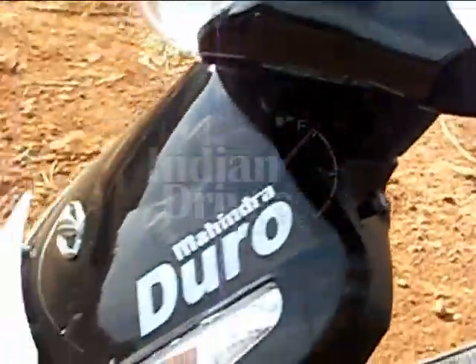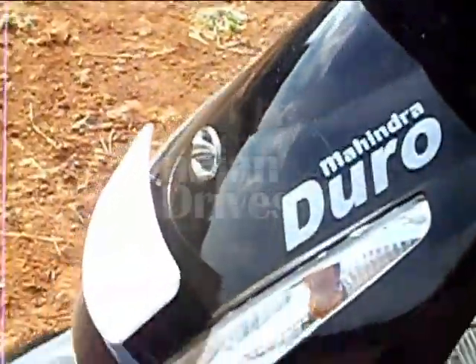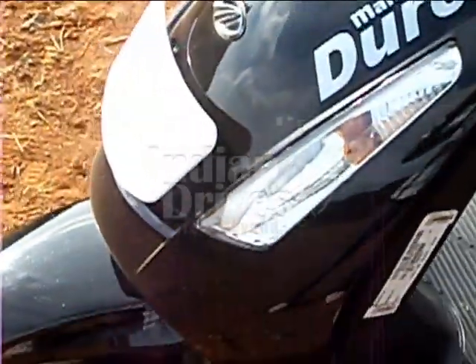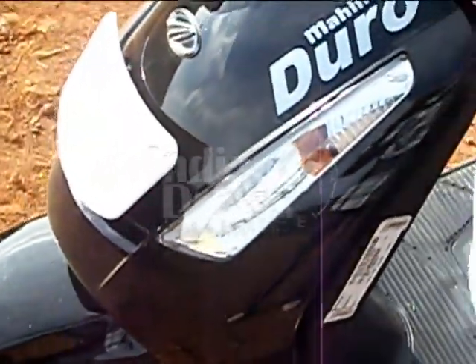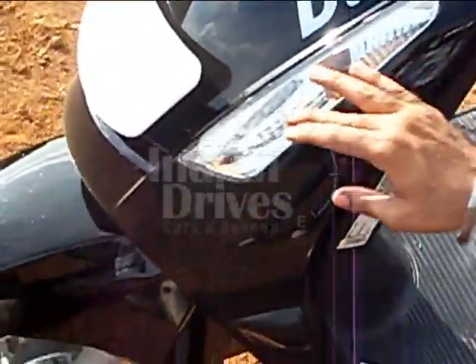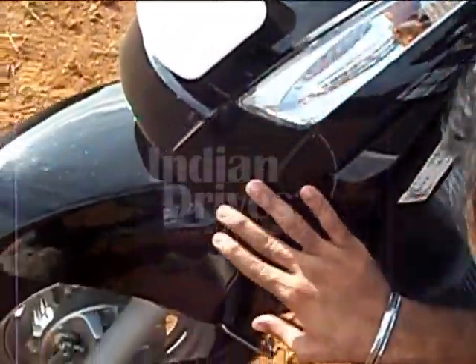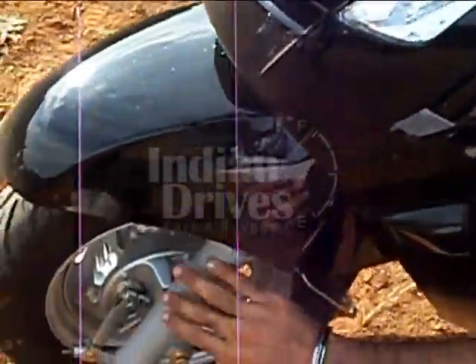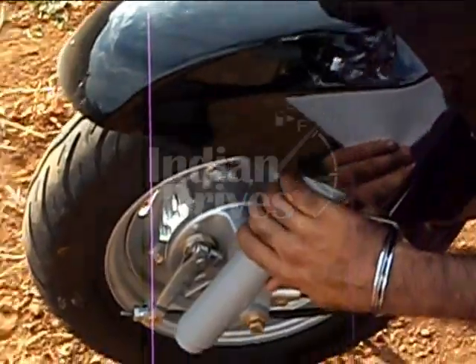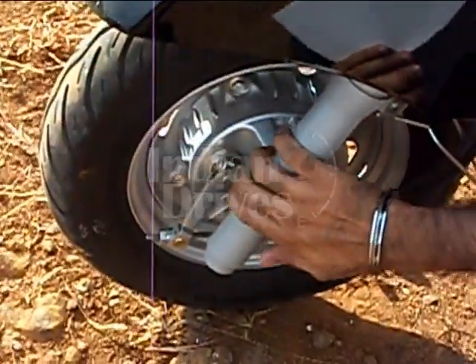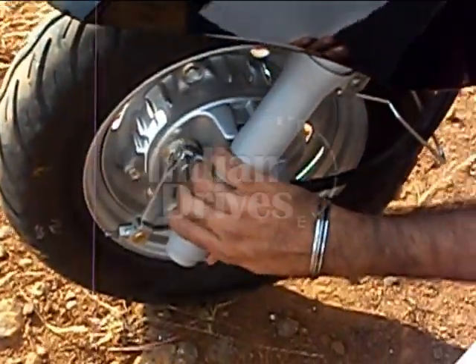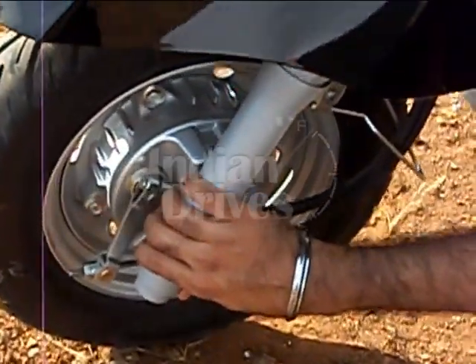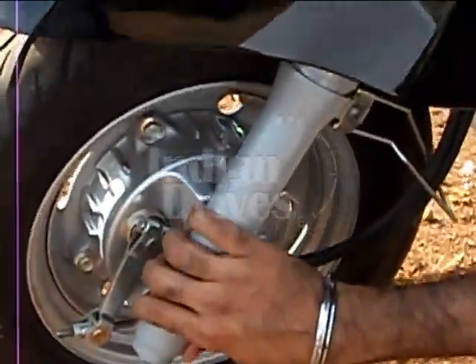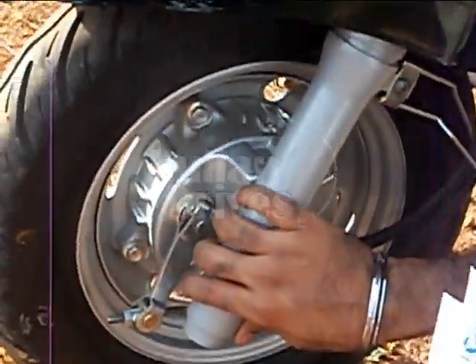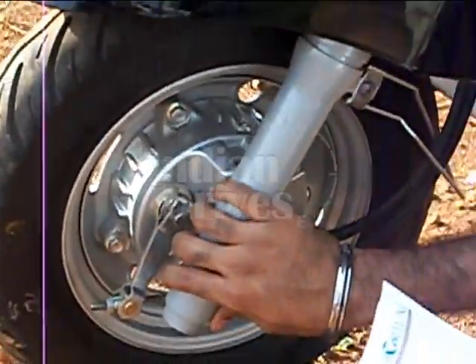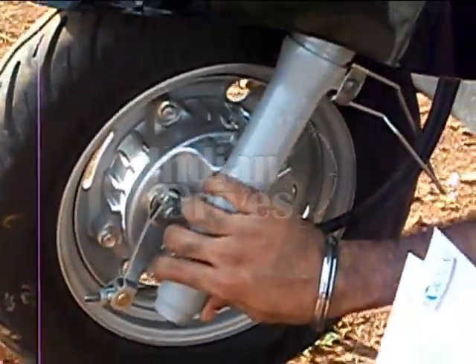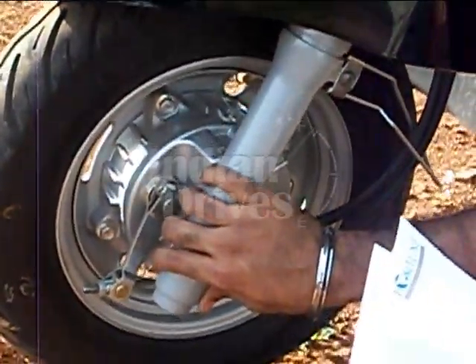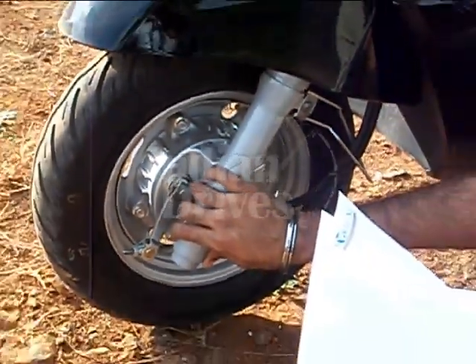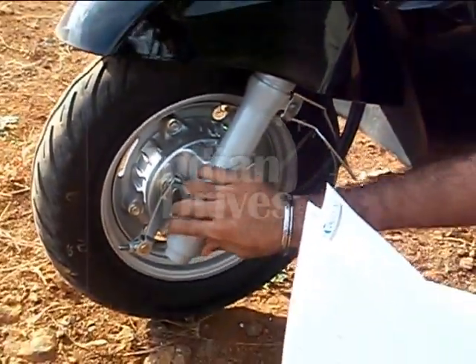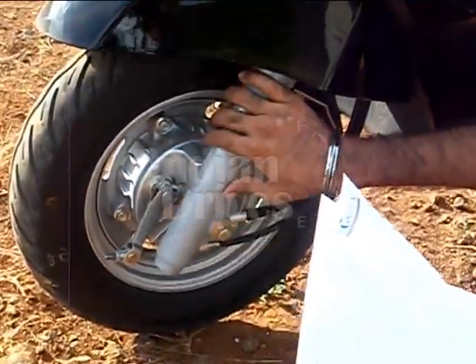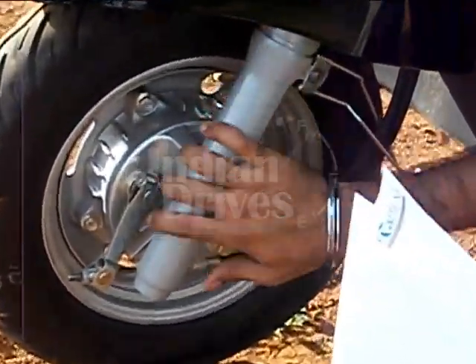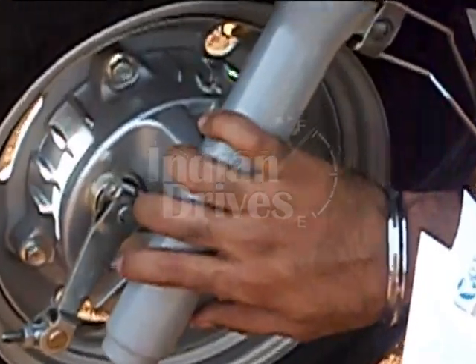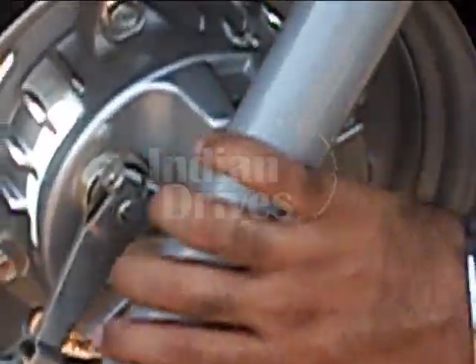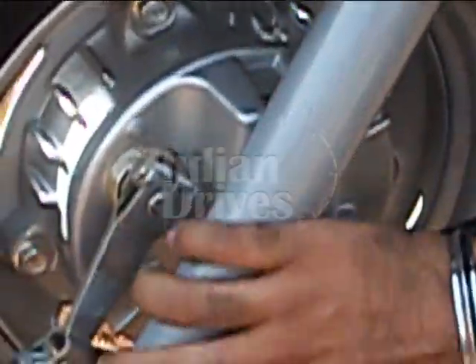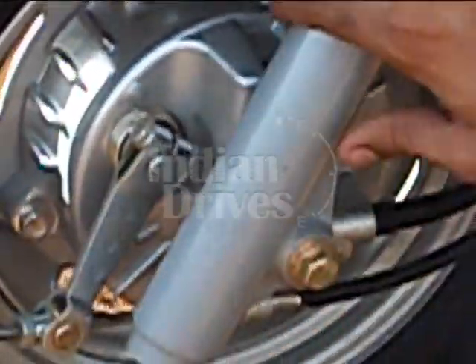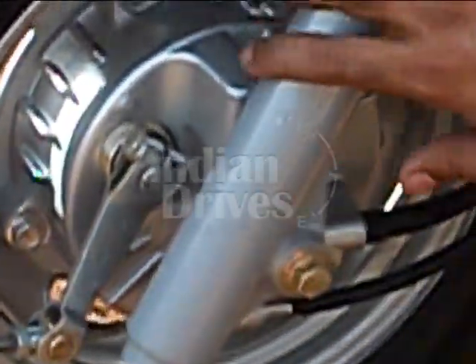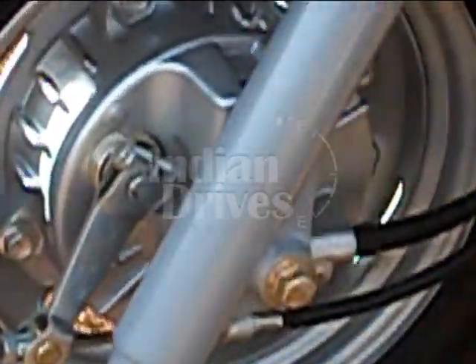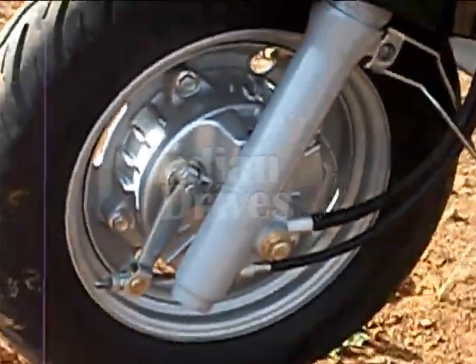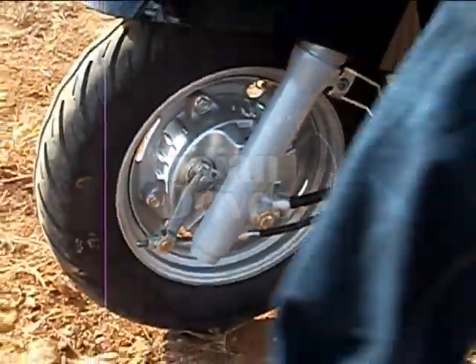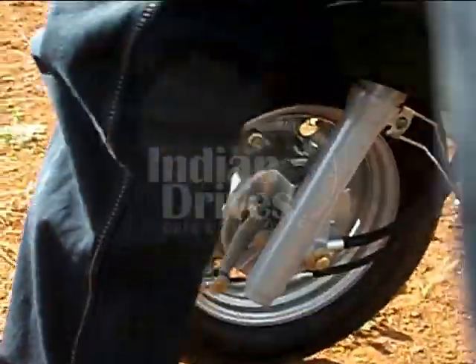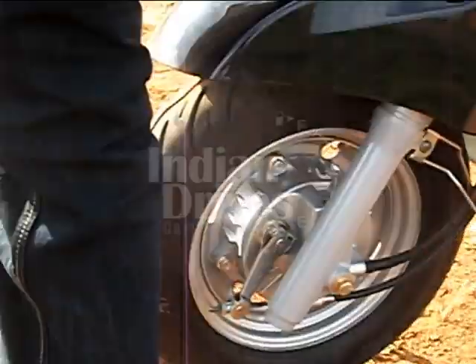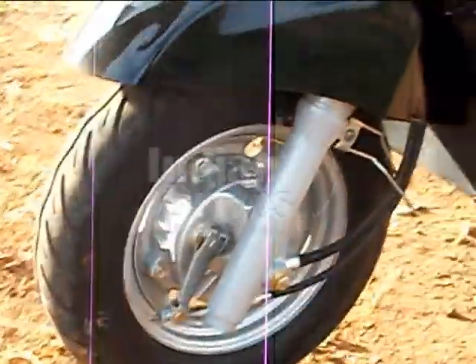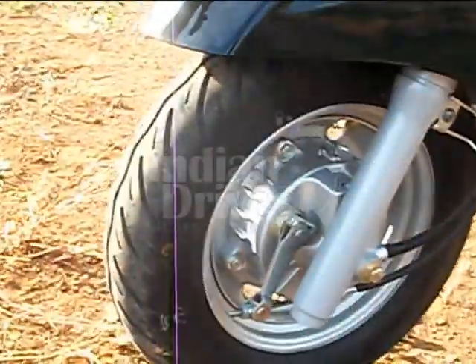Coming down, you will find a telescopic suspension which is quite smooth and soaks up all the bumps on the road, providing a comfortable ride. The tires also have a good grip.